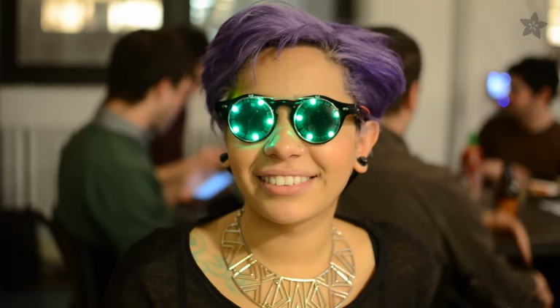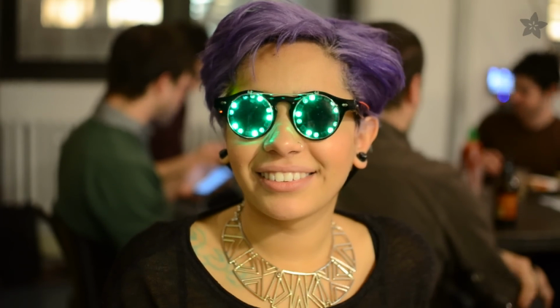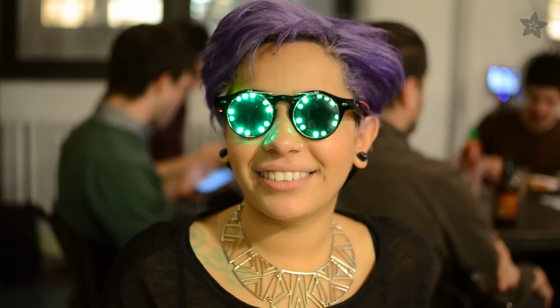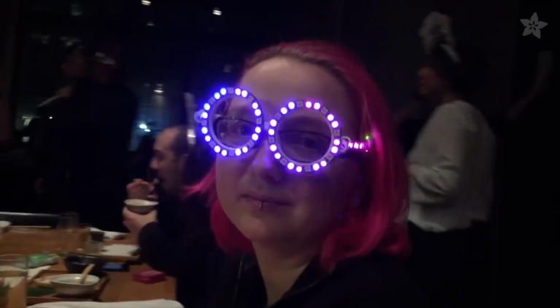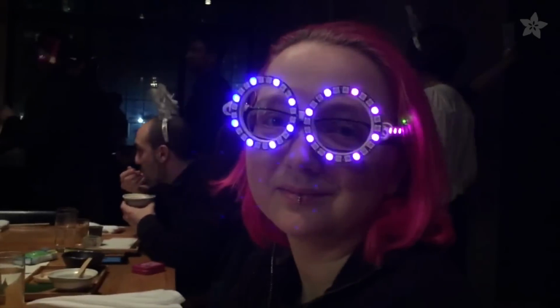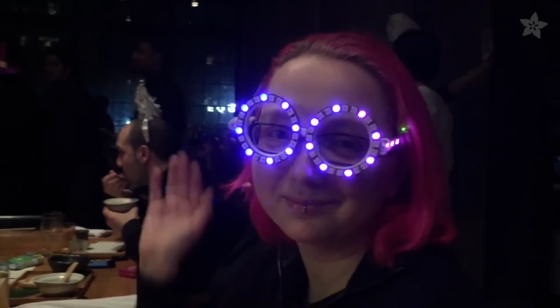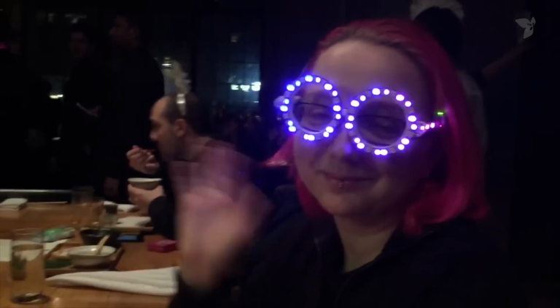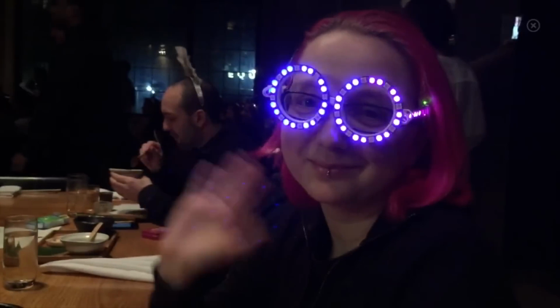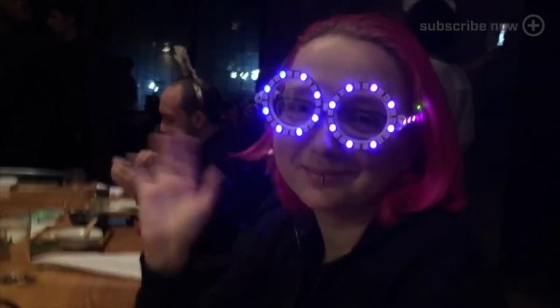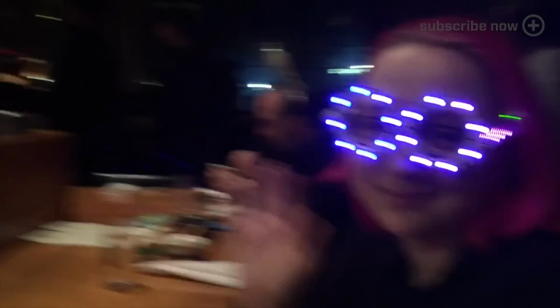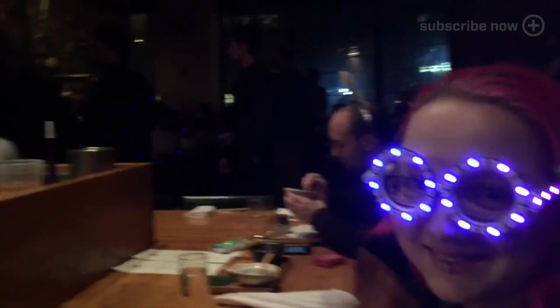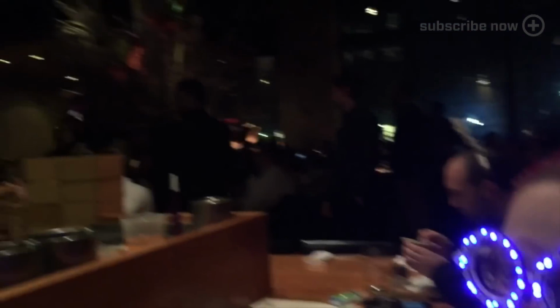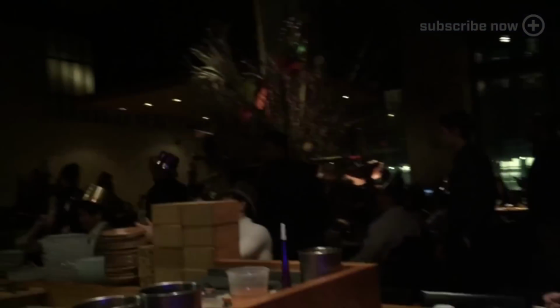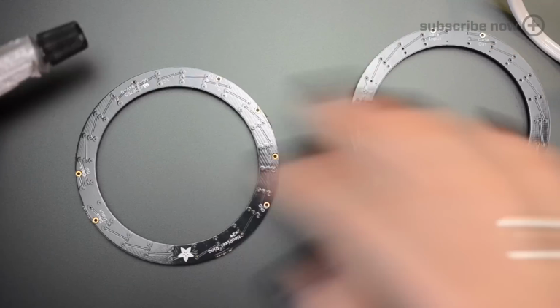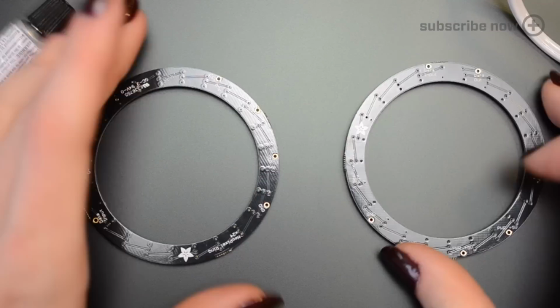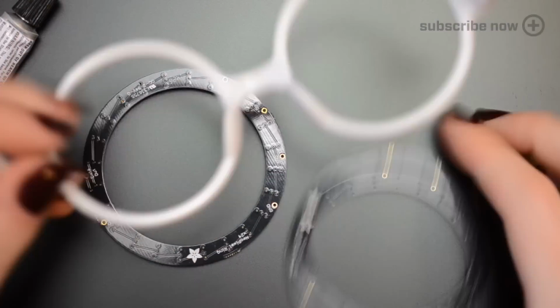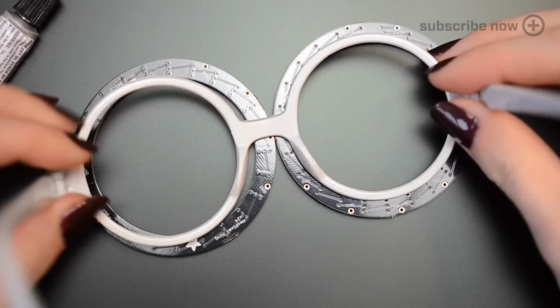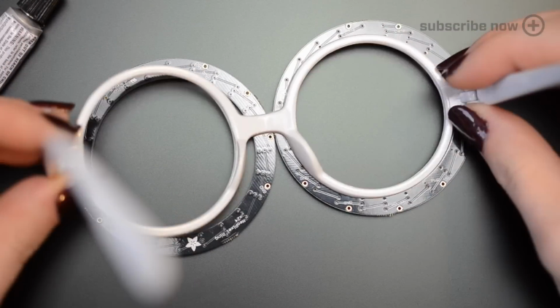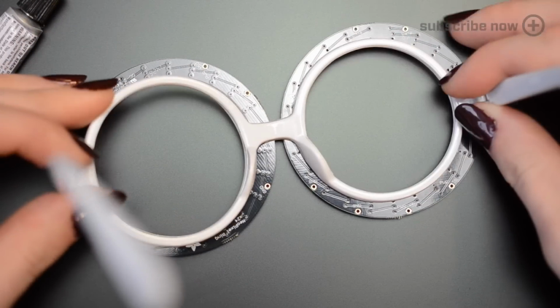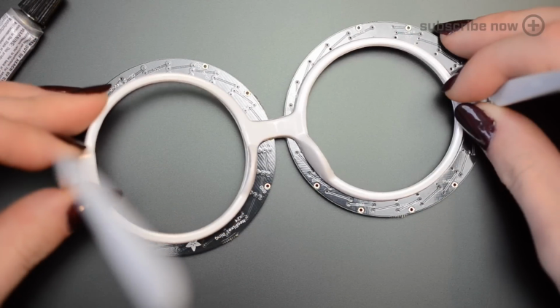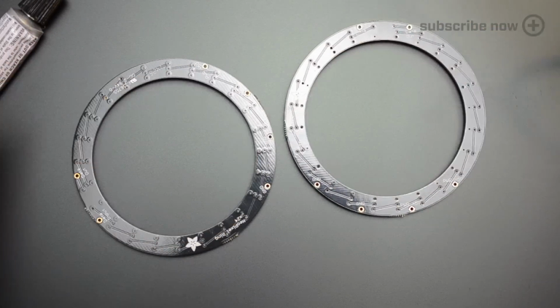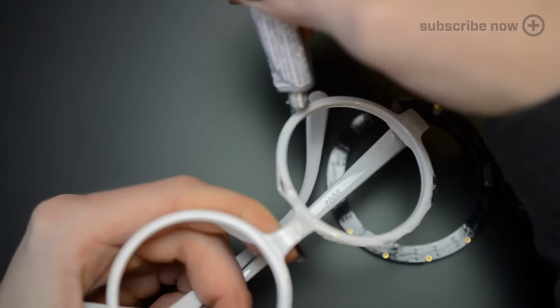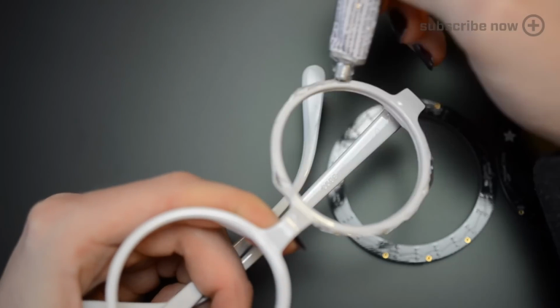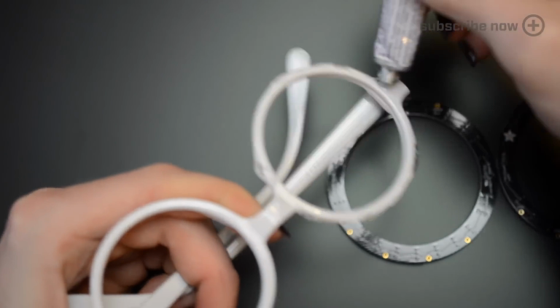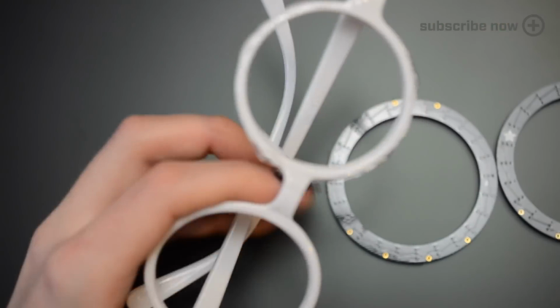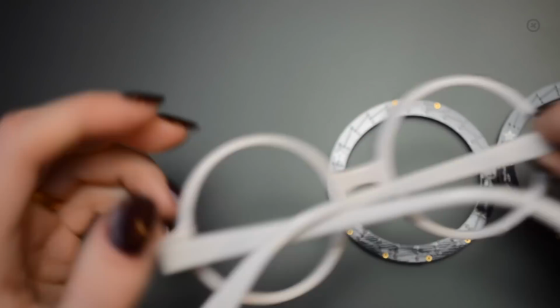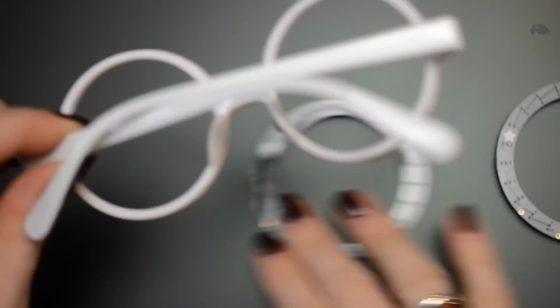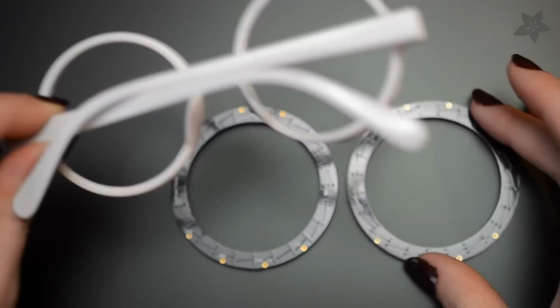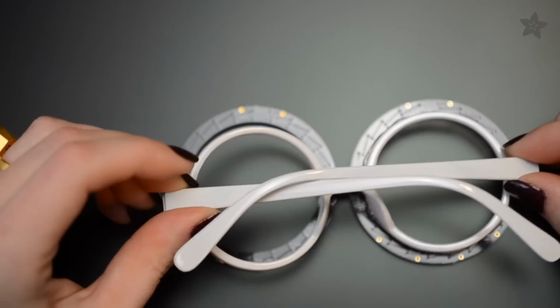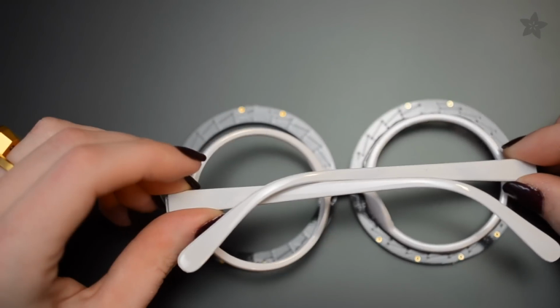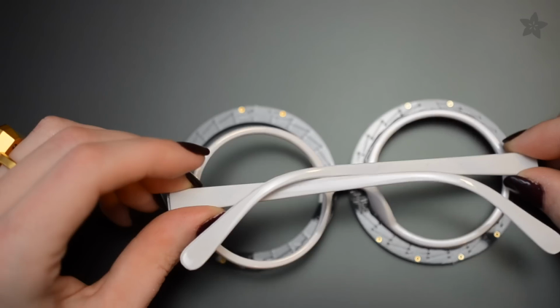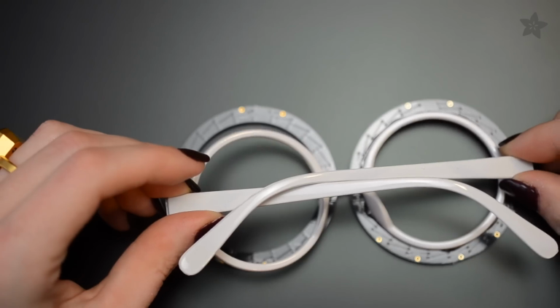Create your own pair of flashy party glasses using NeoPixels and a Trinket microcontroller from Adafruit. Follow along to build your own using our complete guide on the Adafruit learning system. The link is in the description.